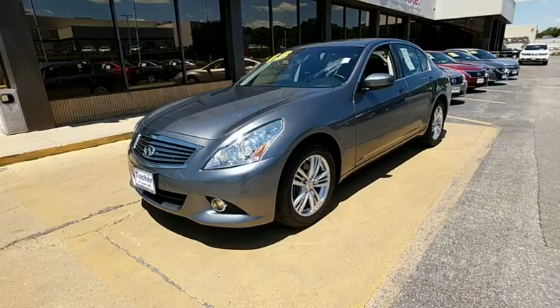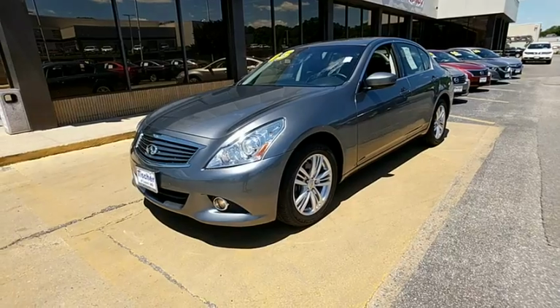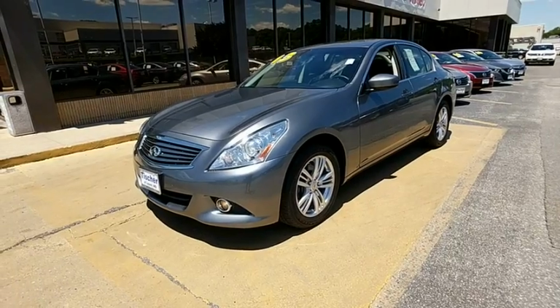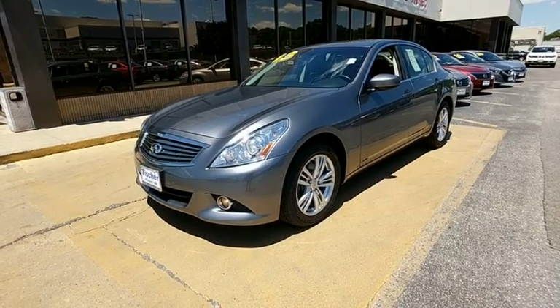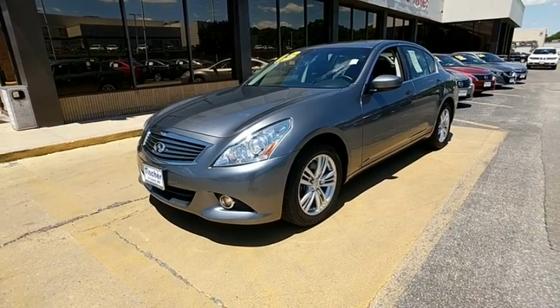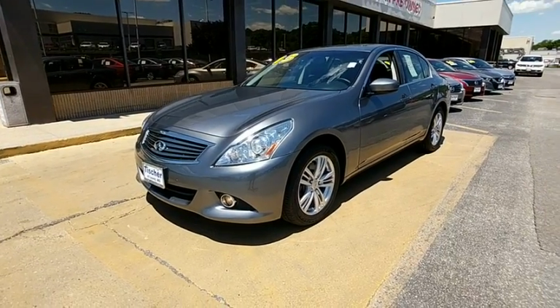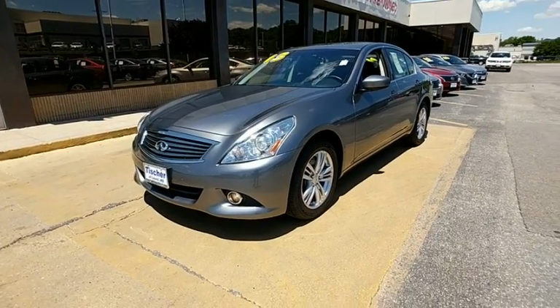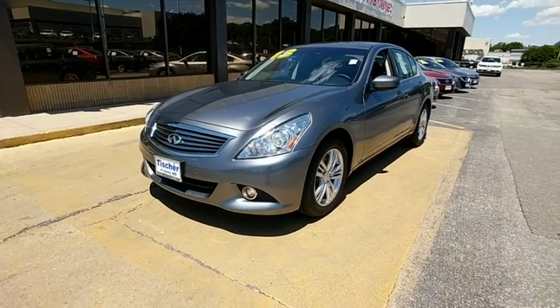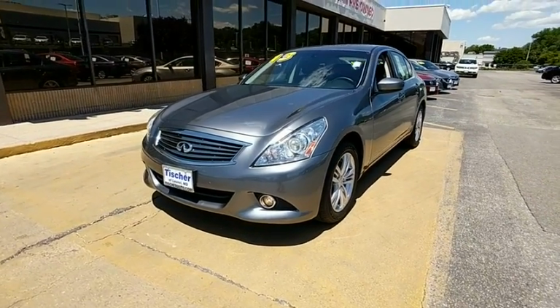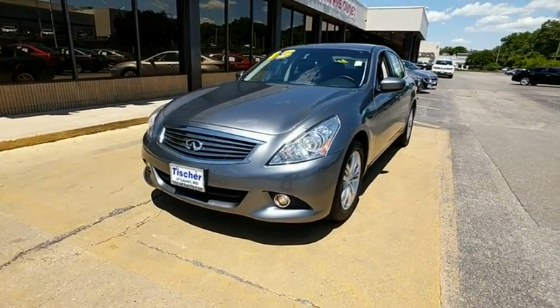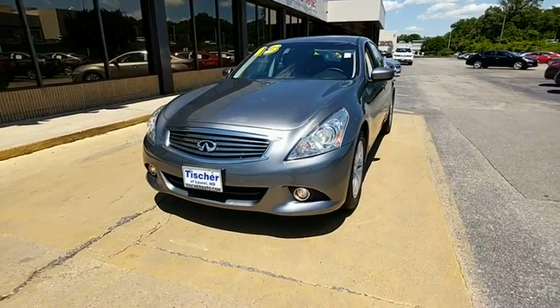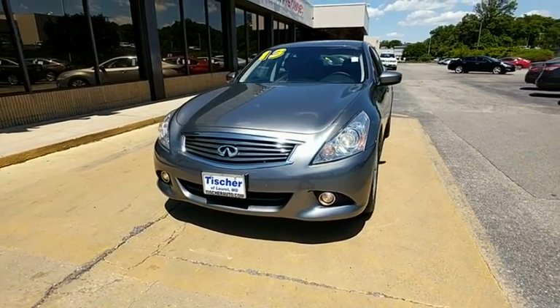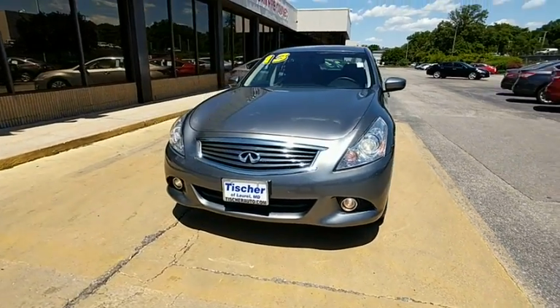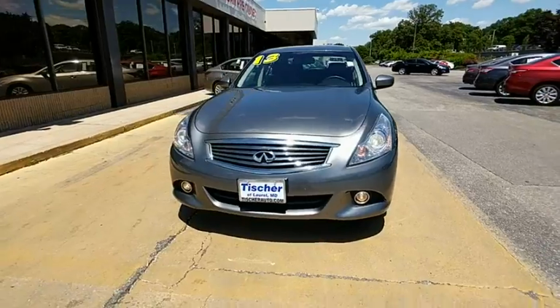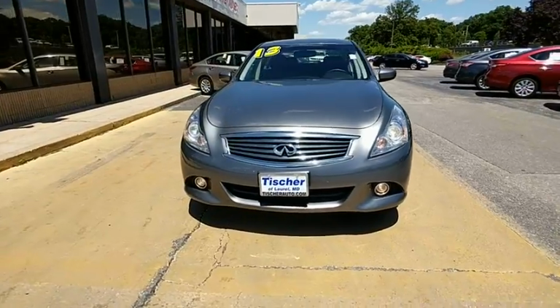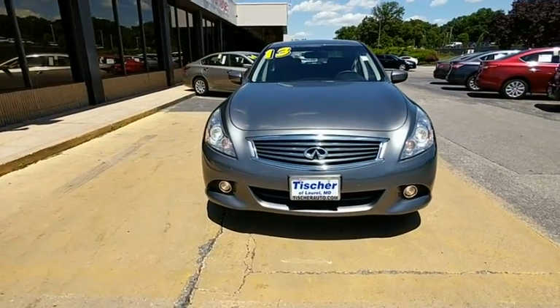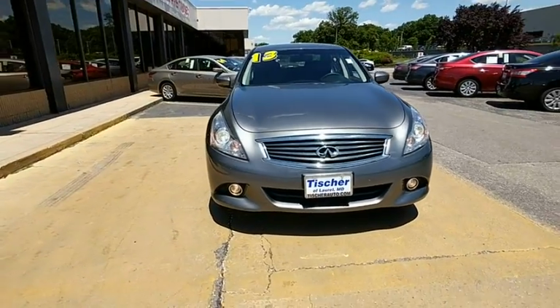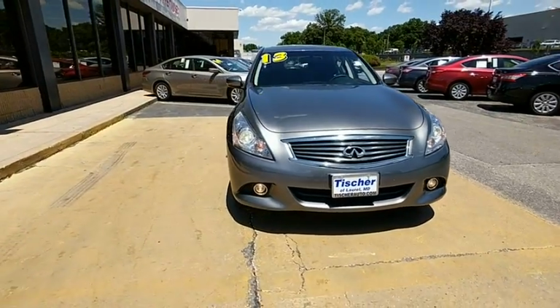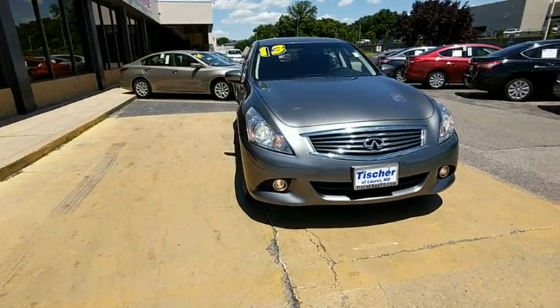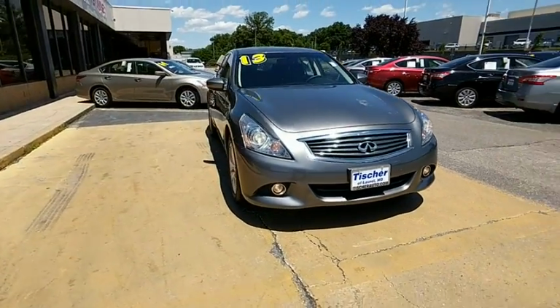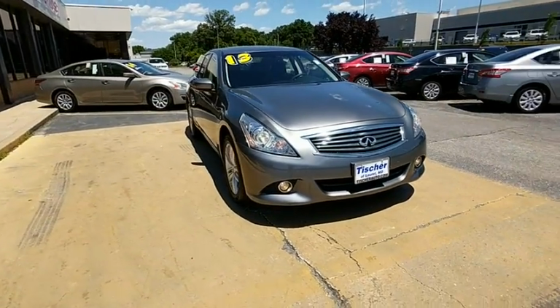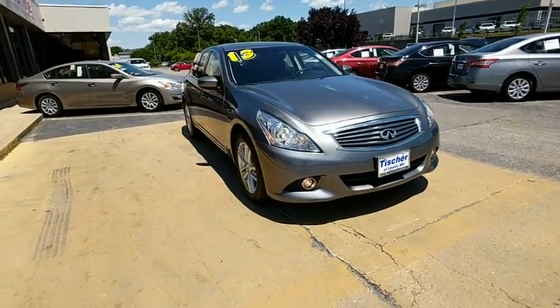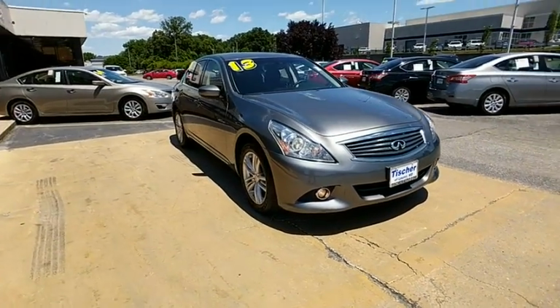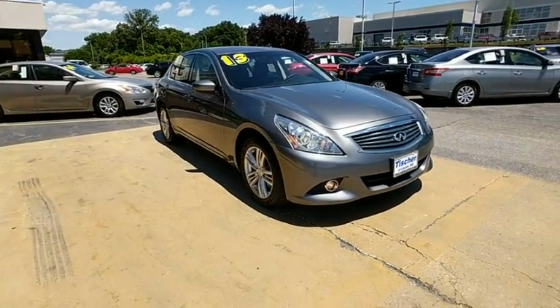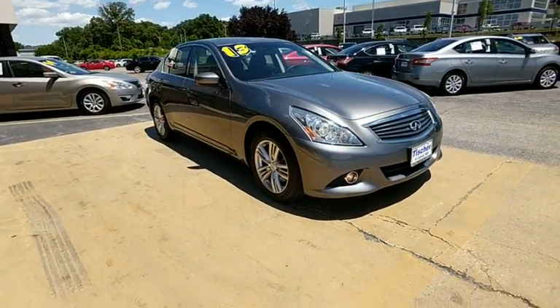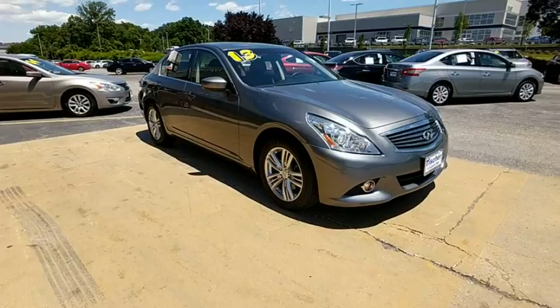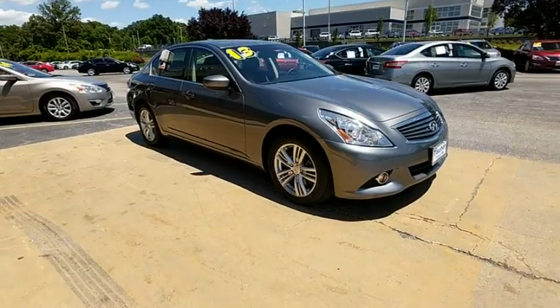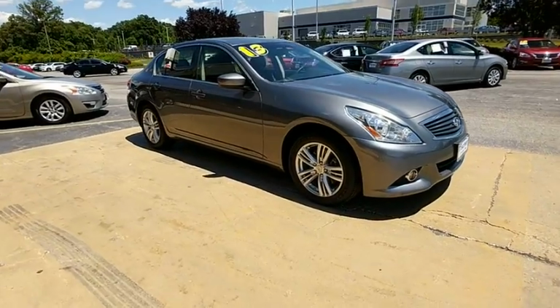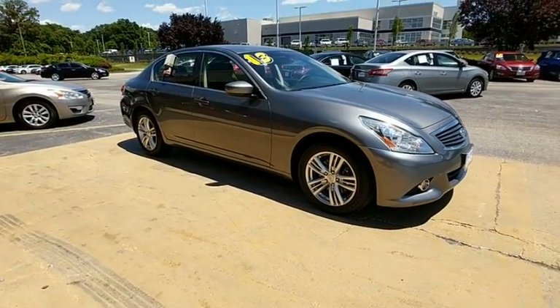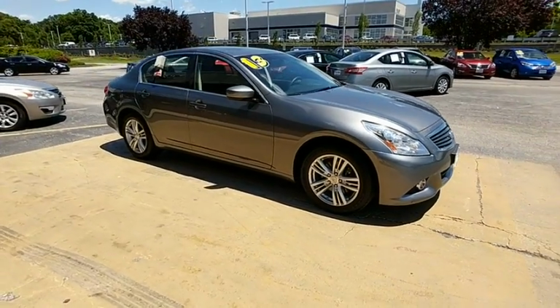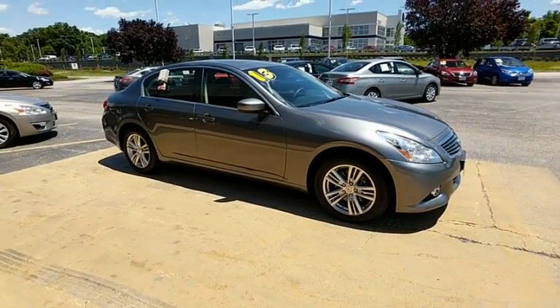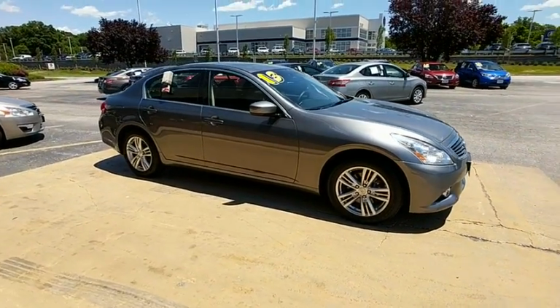The 2013 Infiniti G37. The G37 — a deeper level of performance, a new level of exhilaration. The car is blistering quick, yet returns 21 mpg overall.